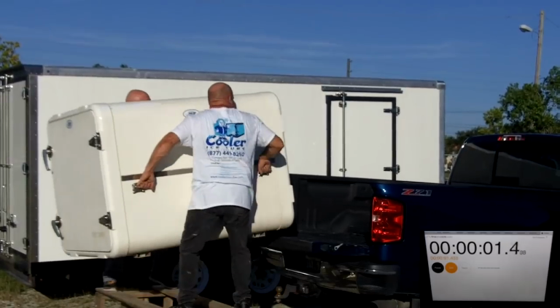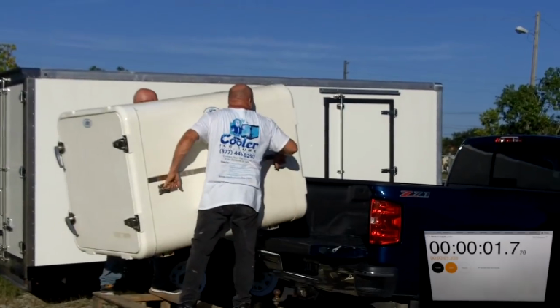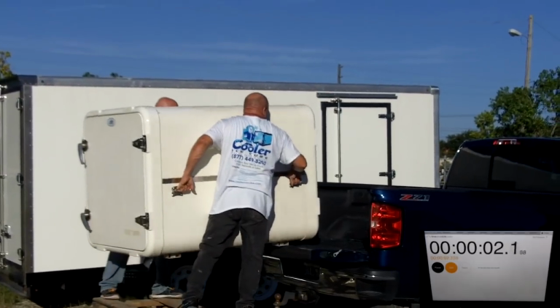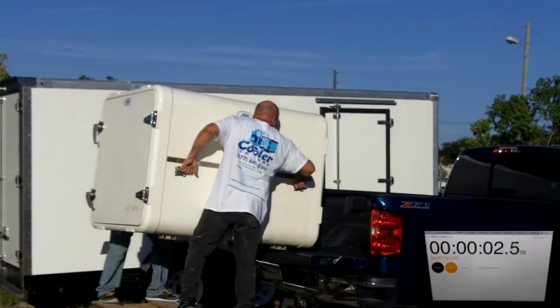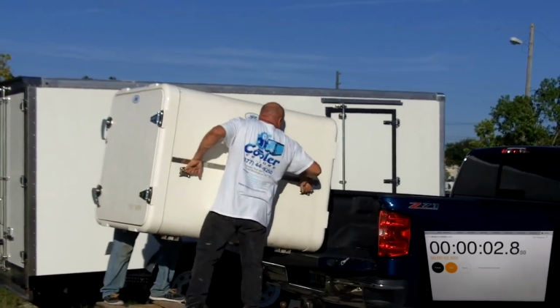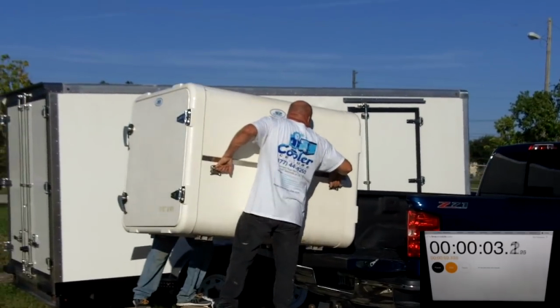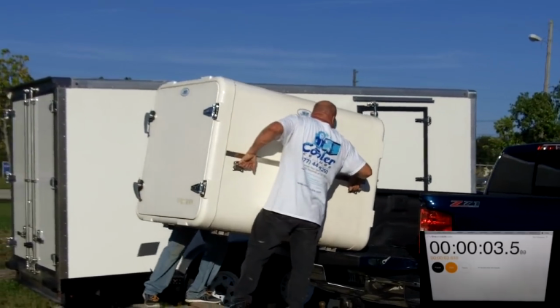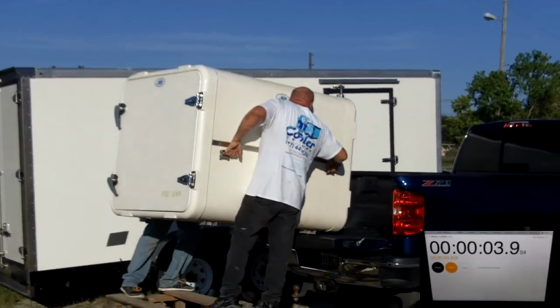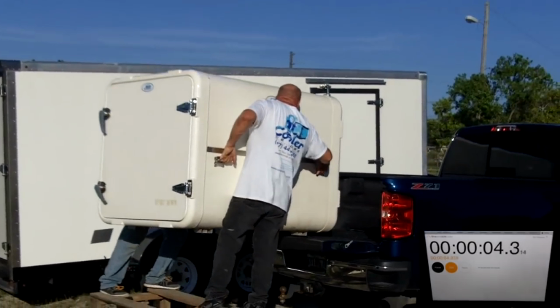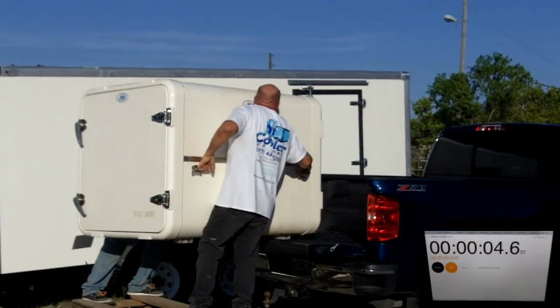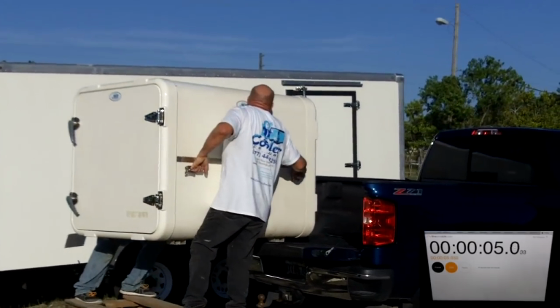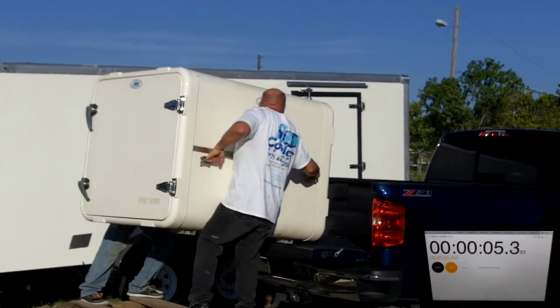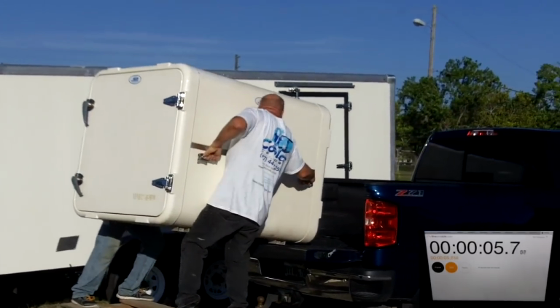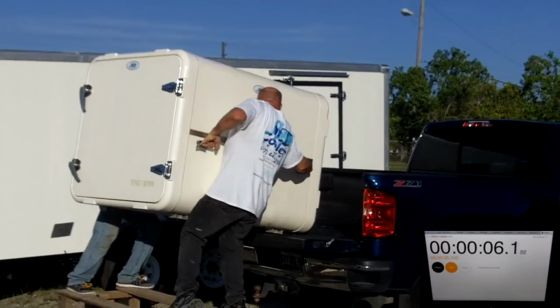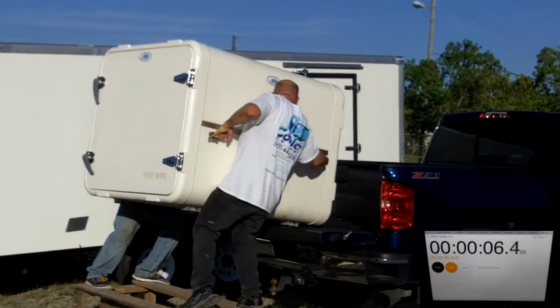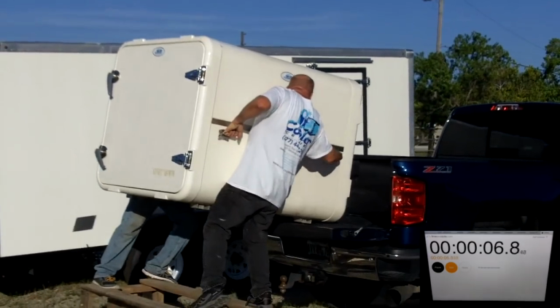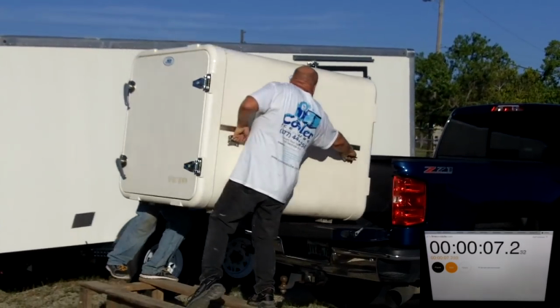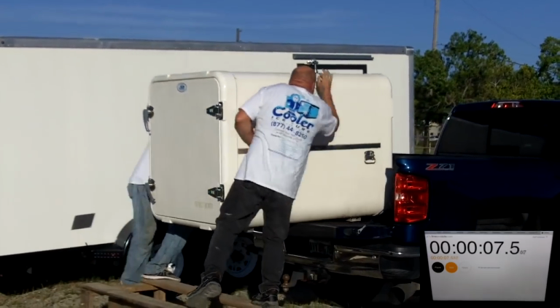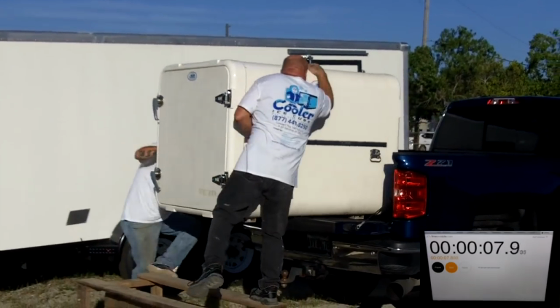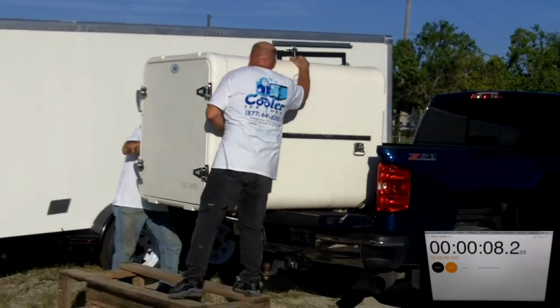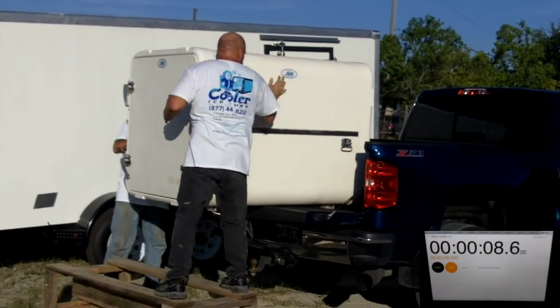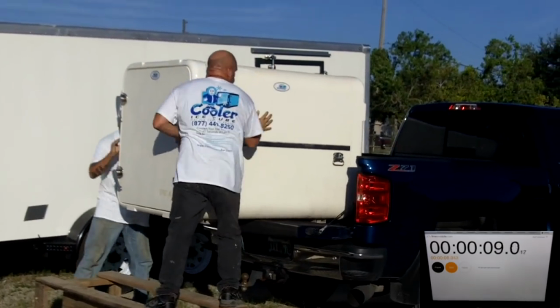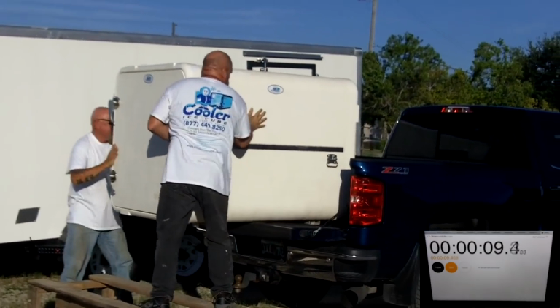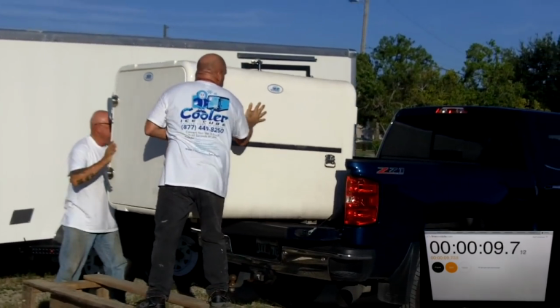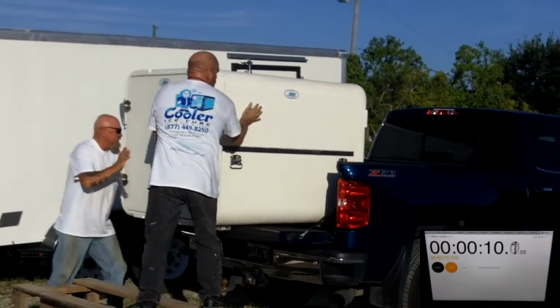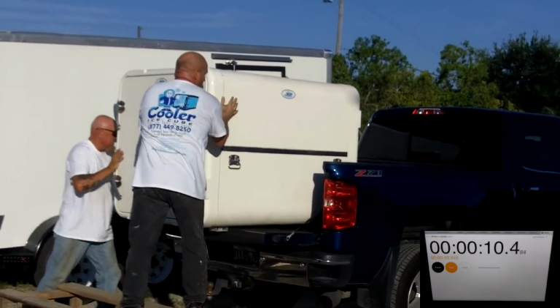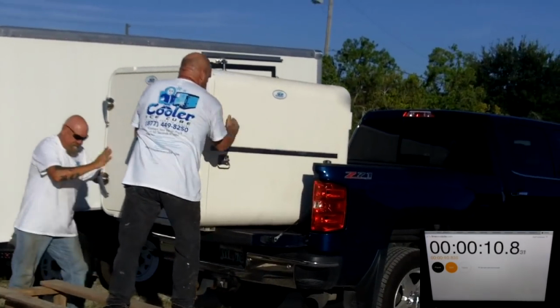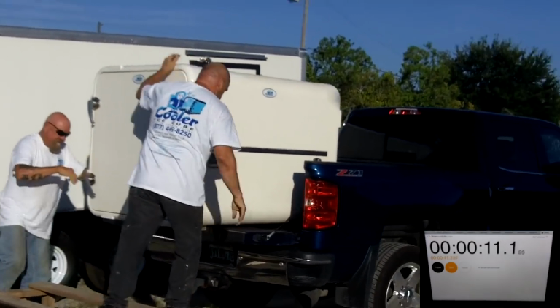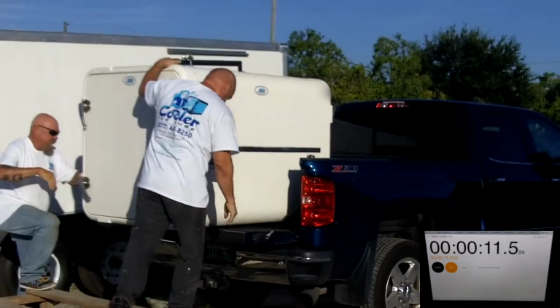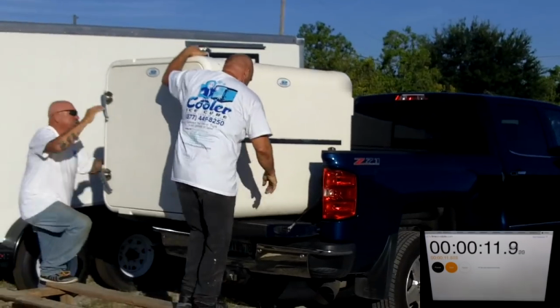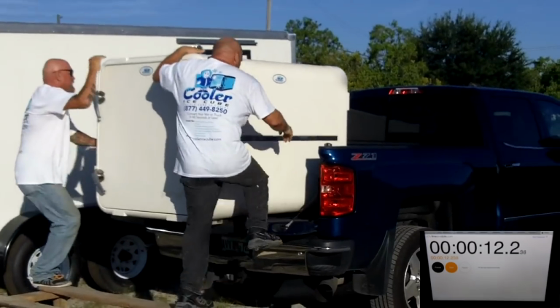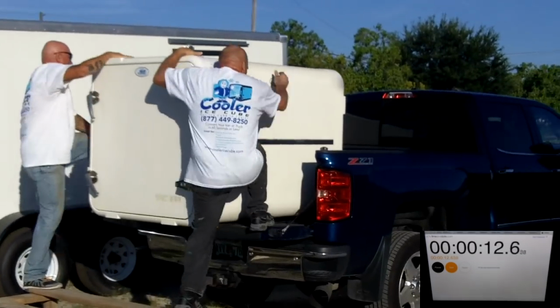Alright, this size Cooler Ice Cube weighs 450 pounds, and while it is easier to do this with a forklift, it can be done by hand as these guys are doing right now.